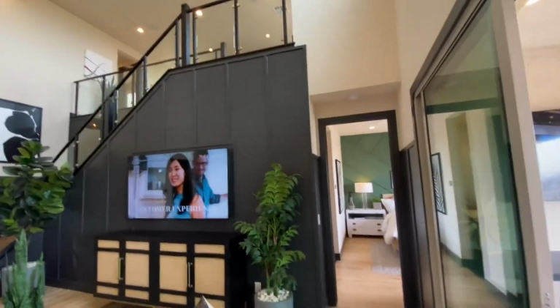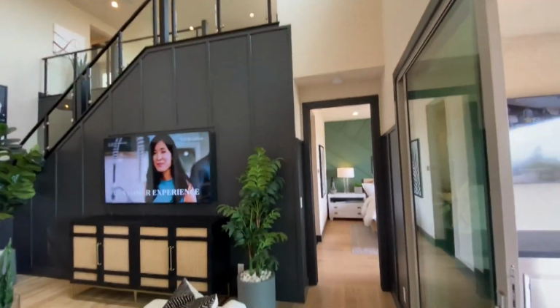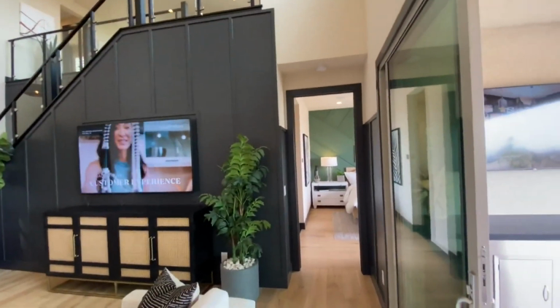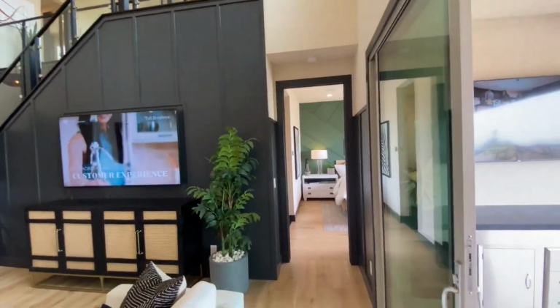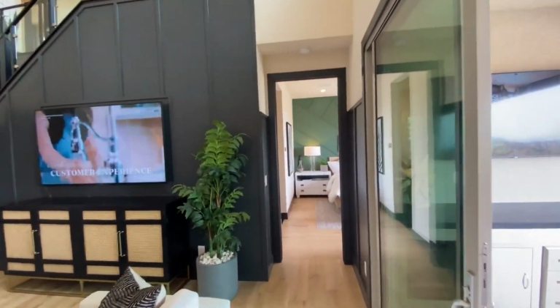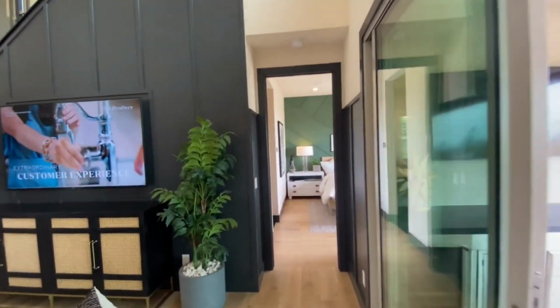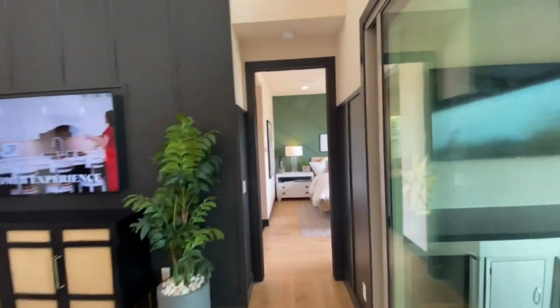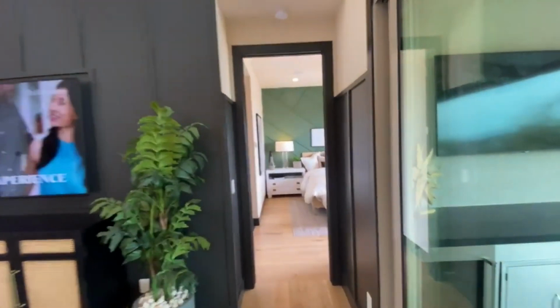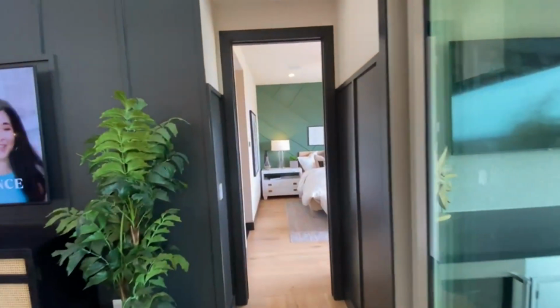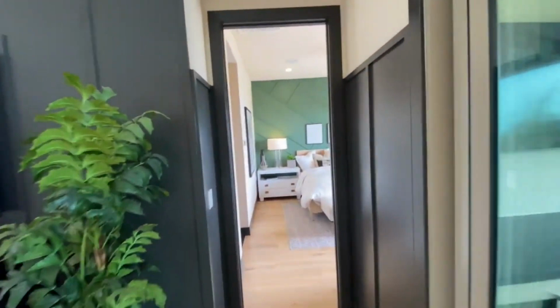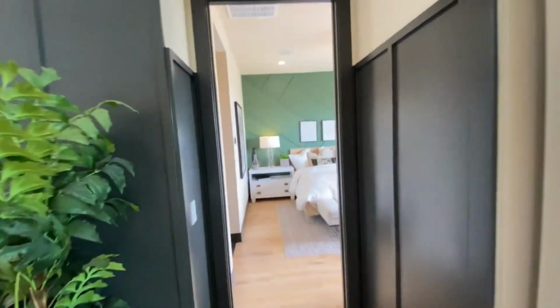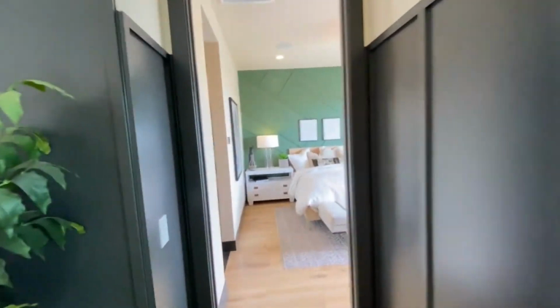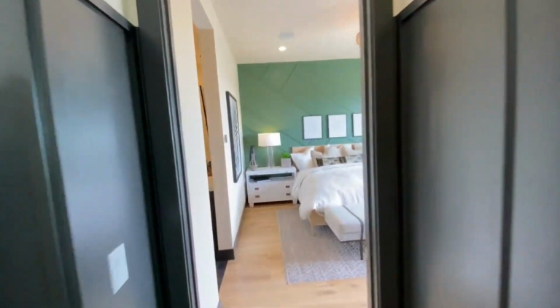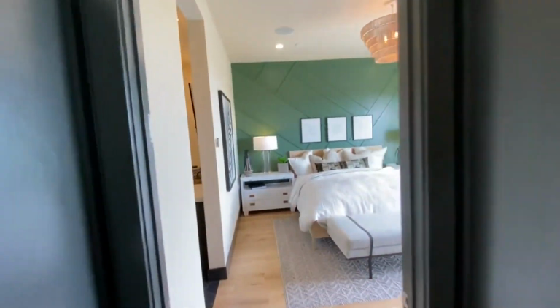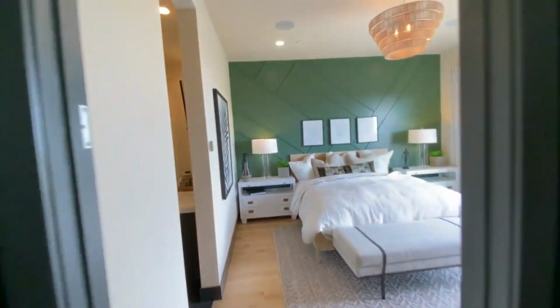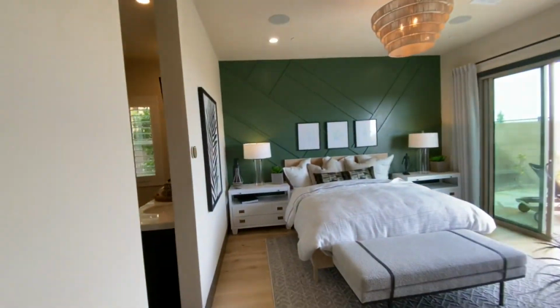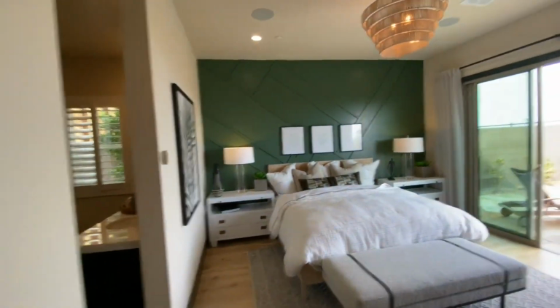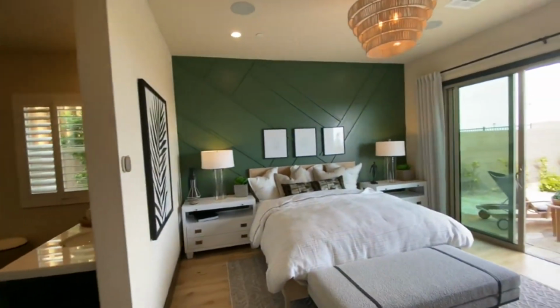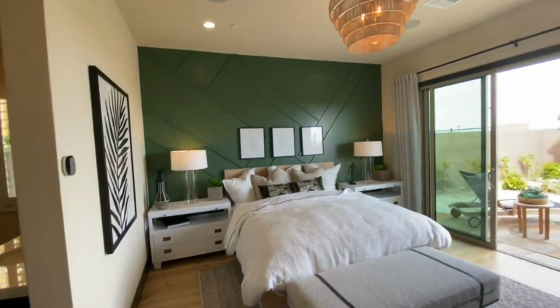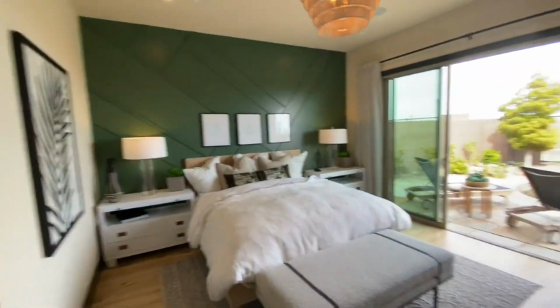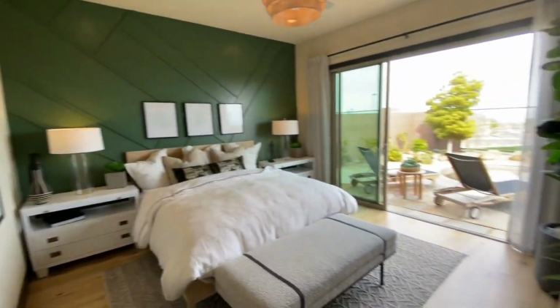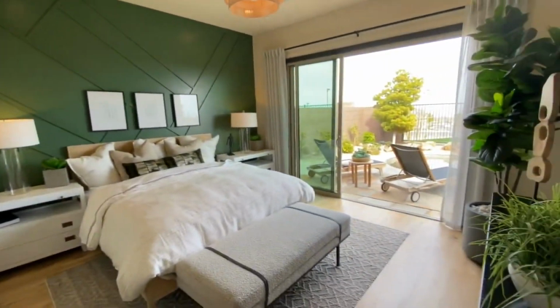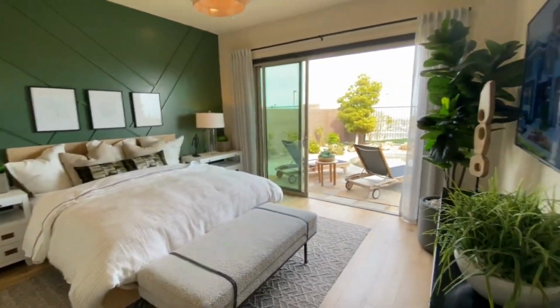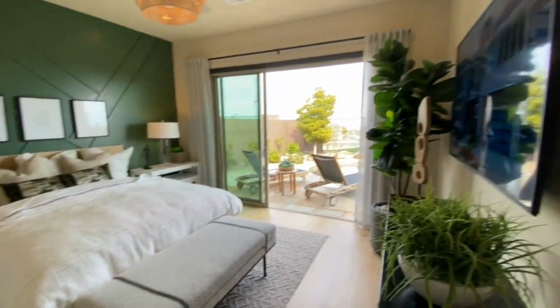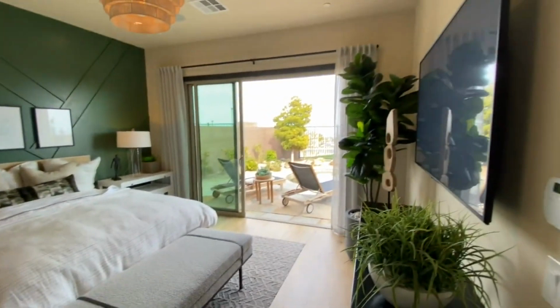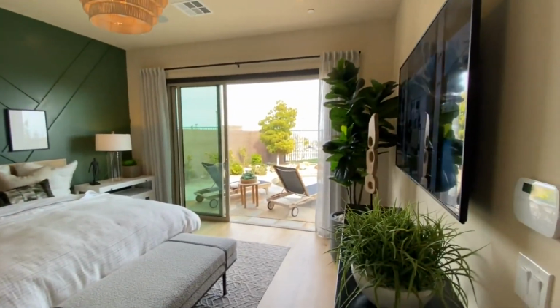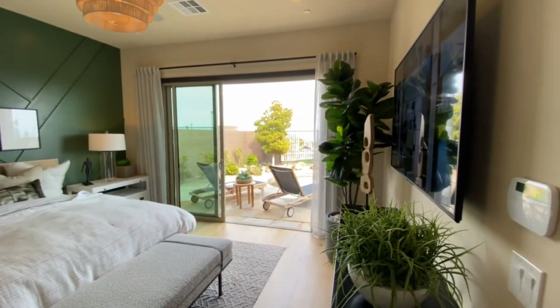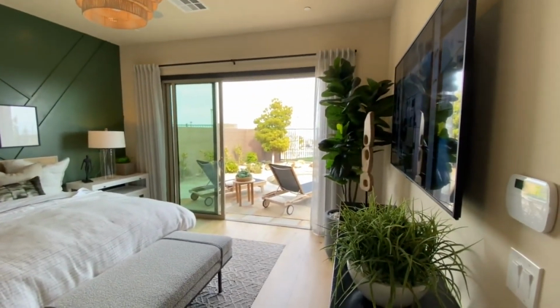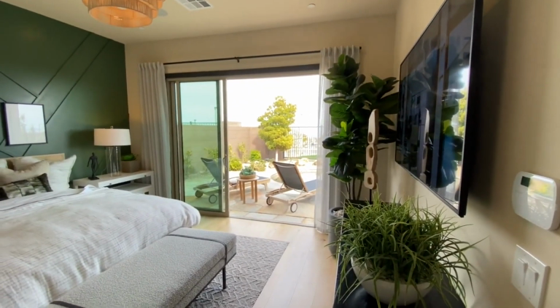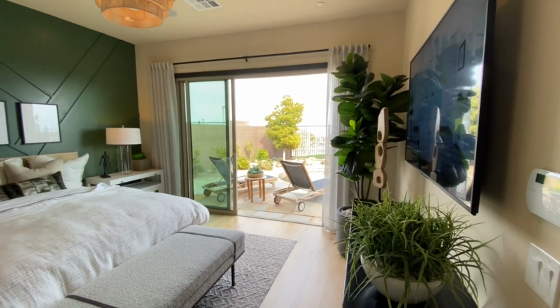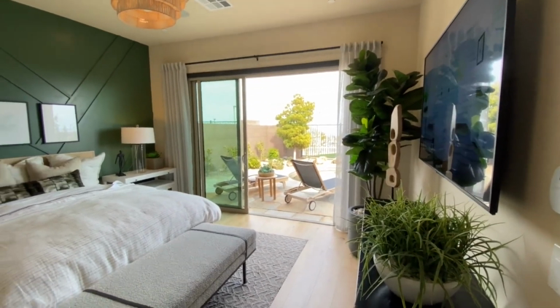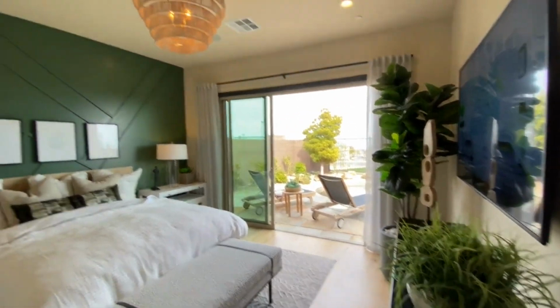Now we go off the living room and I'm pretty sure this is going to be the master bedroom because it normally is off to the right — and there it is. Master bedroom with a door going out to the outside again.